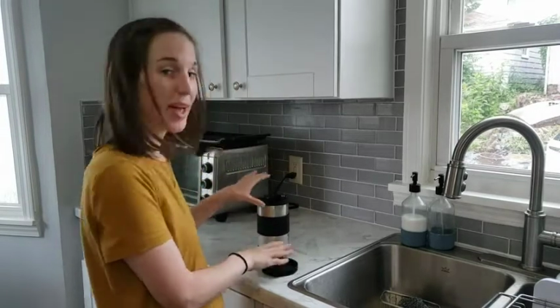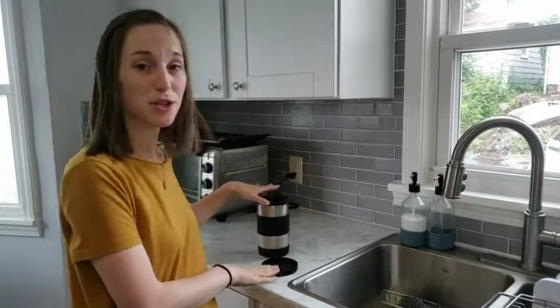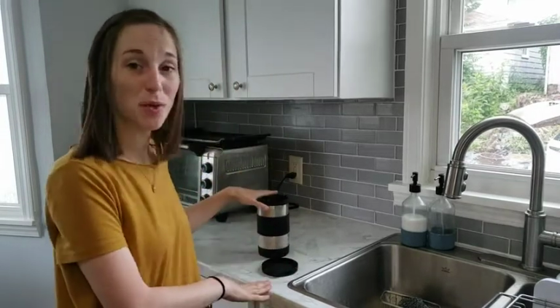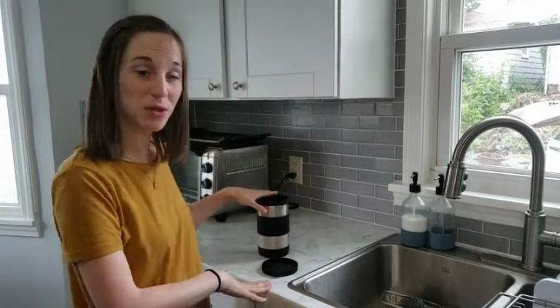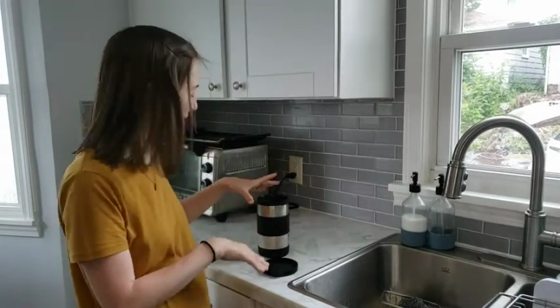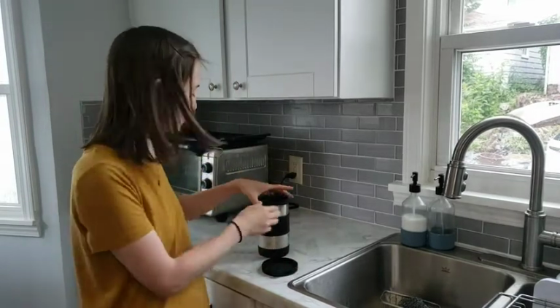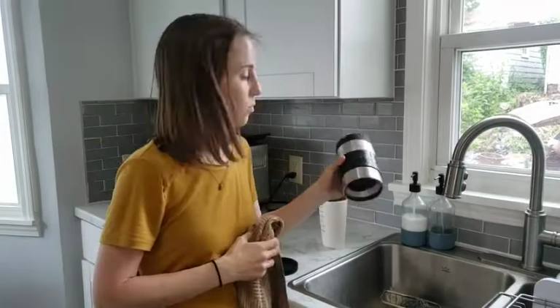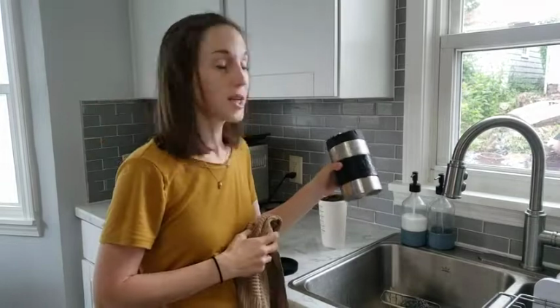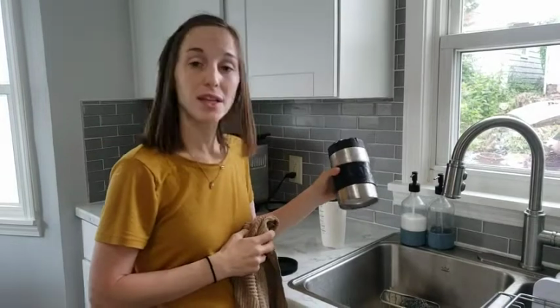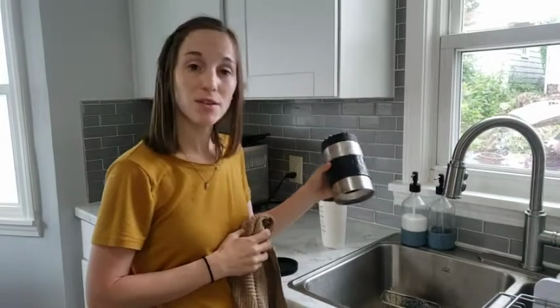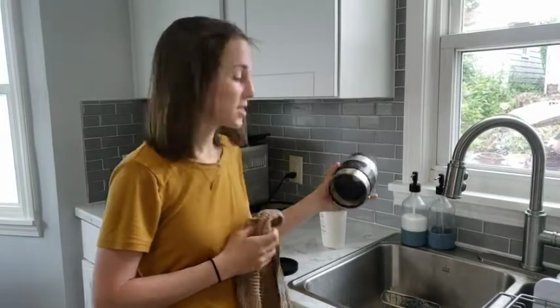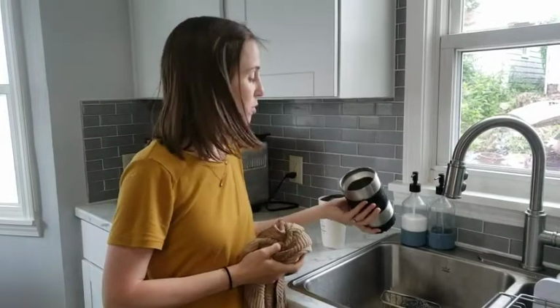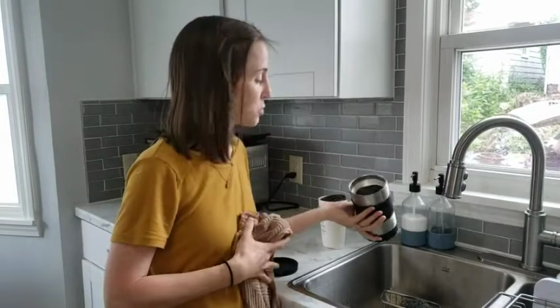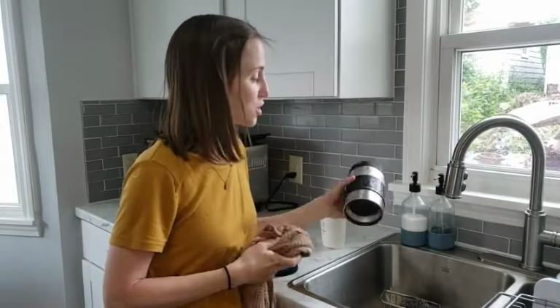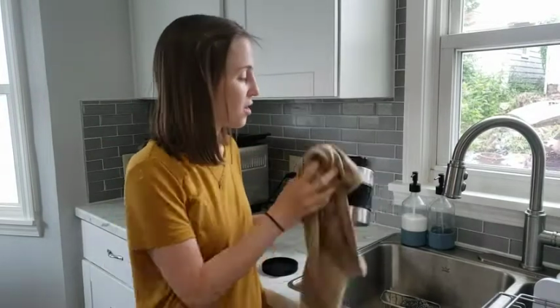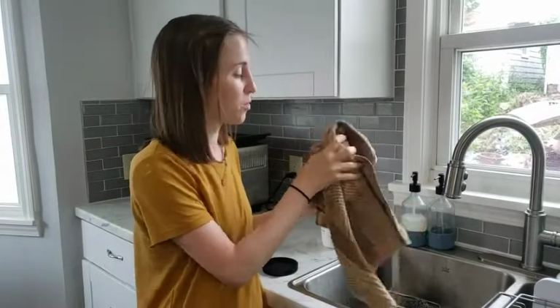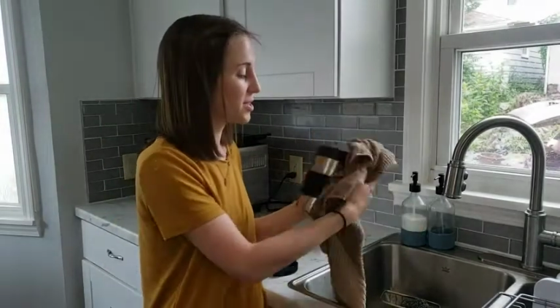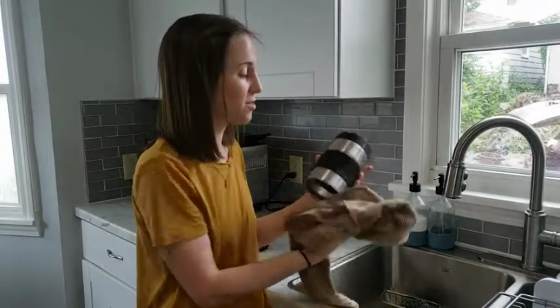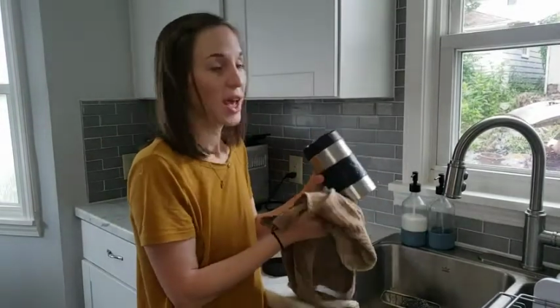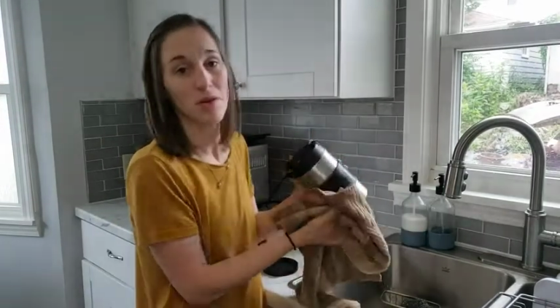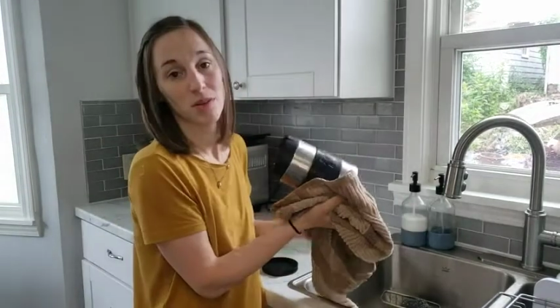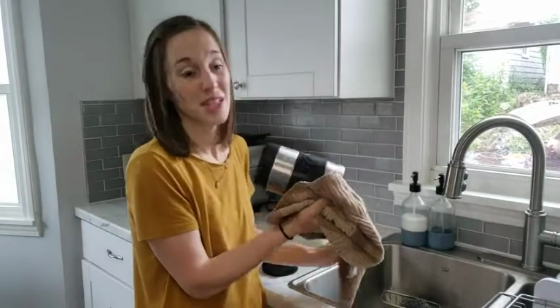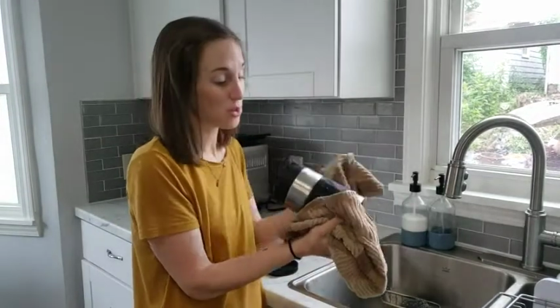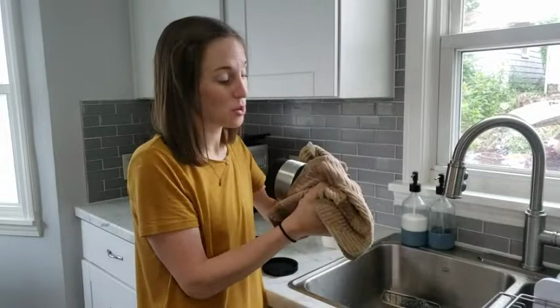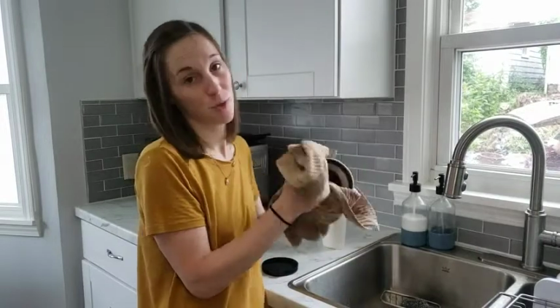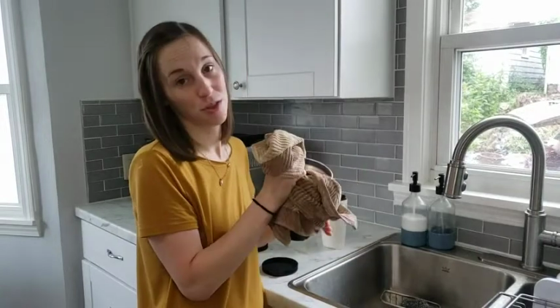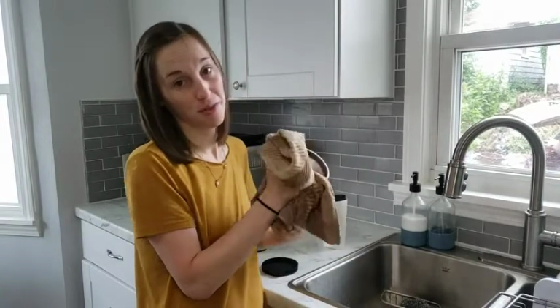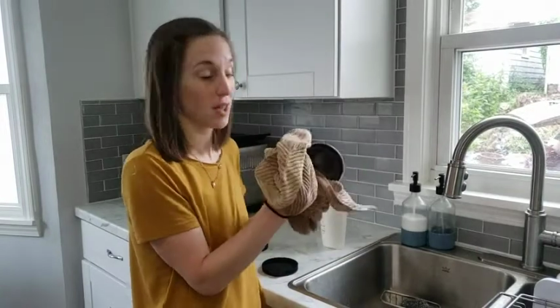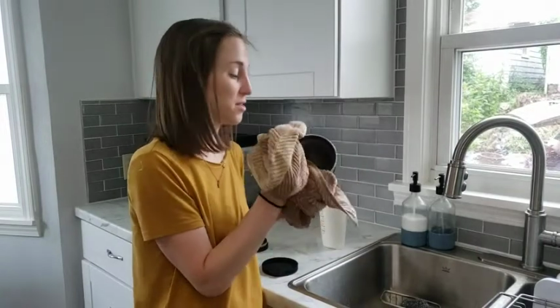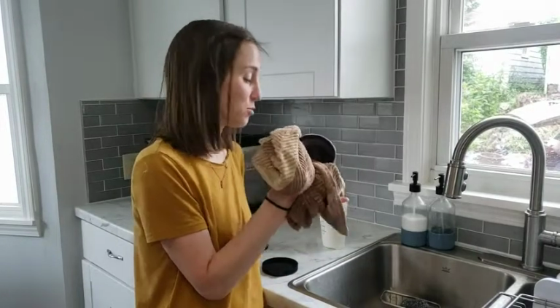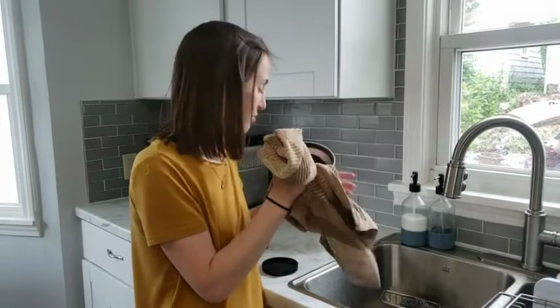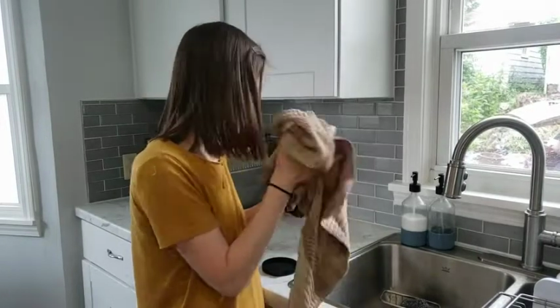I'm going to show you a wine cooler next. Cleaning this out is really simple — I just washed it out and I'm going to wipe it down. This is also dishwasher safe, so that is a great feature.